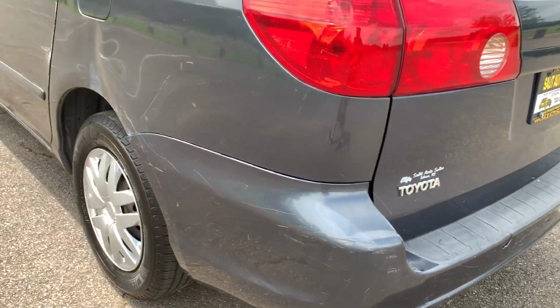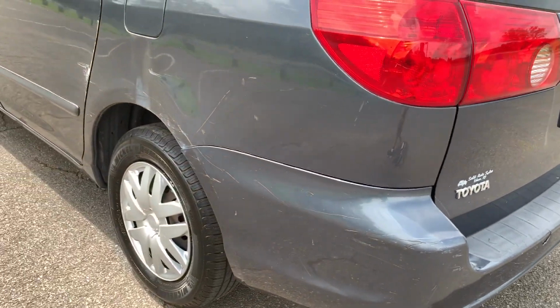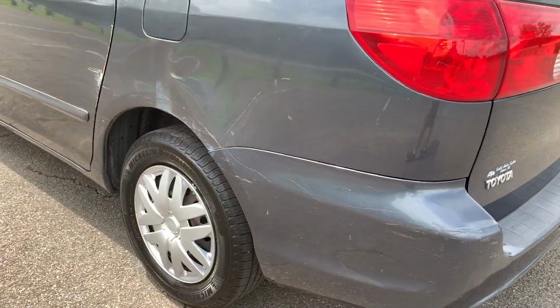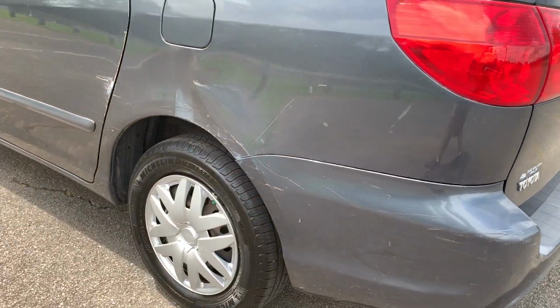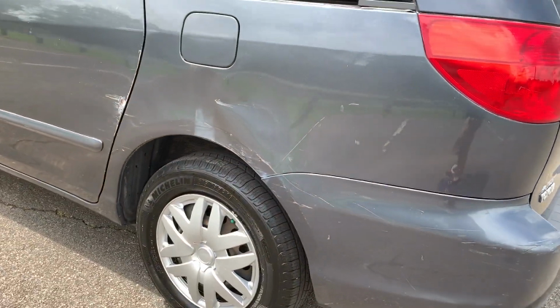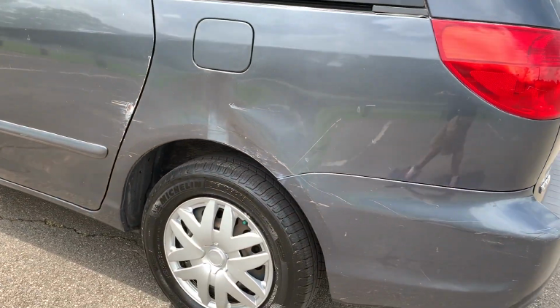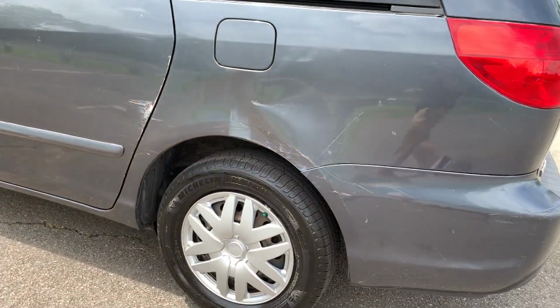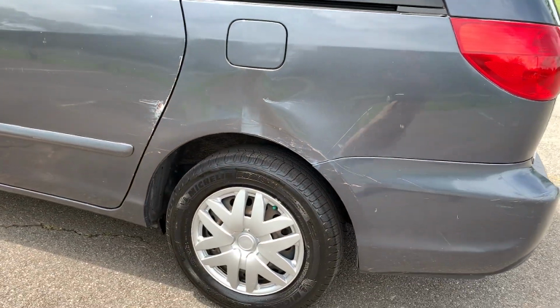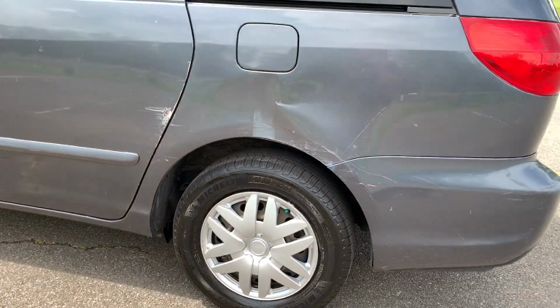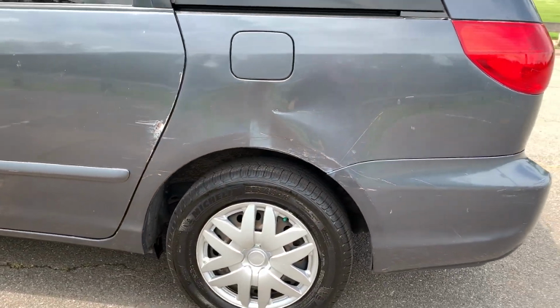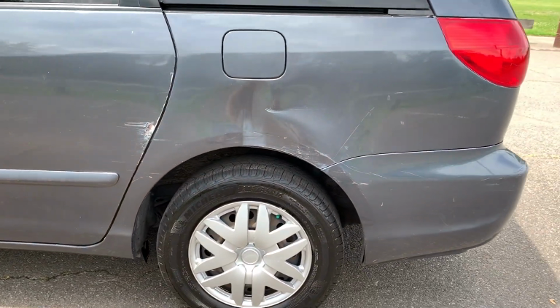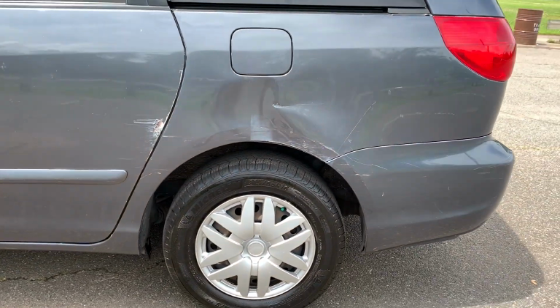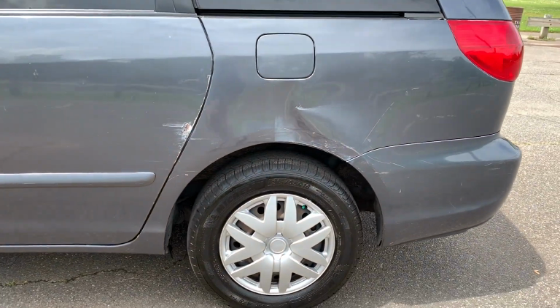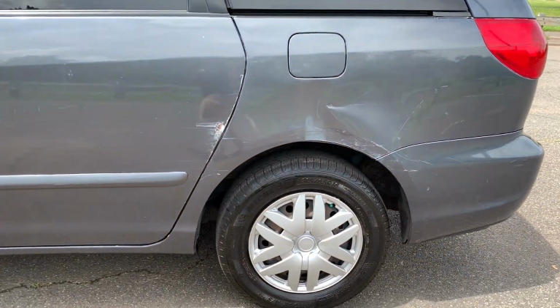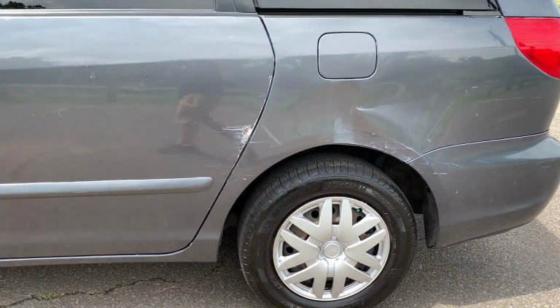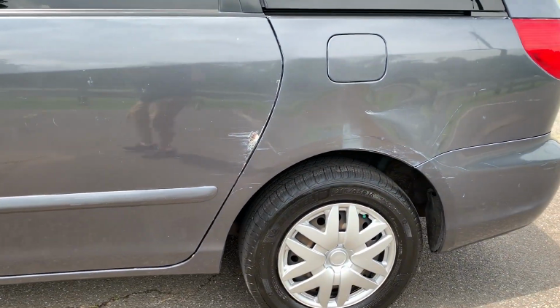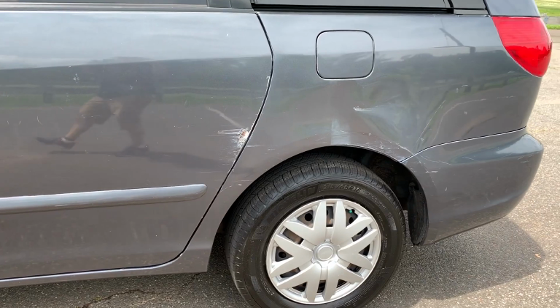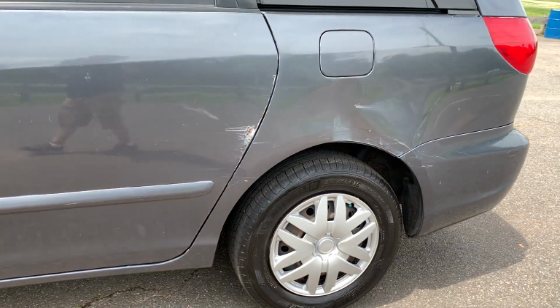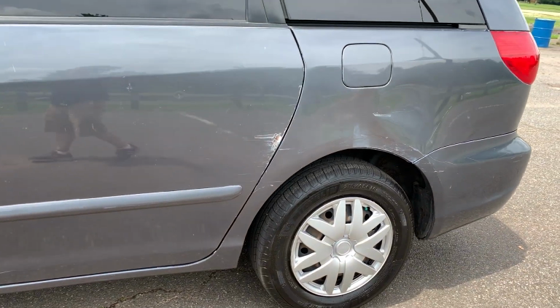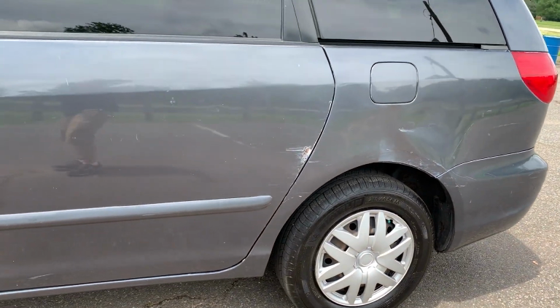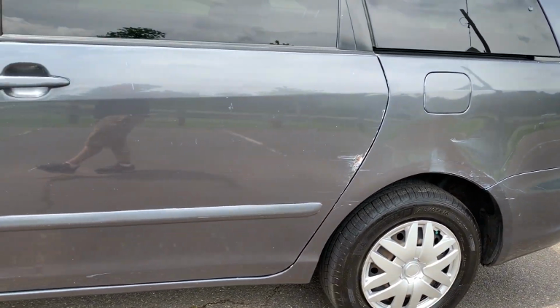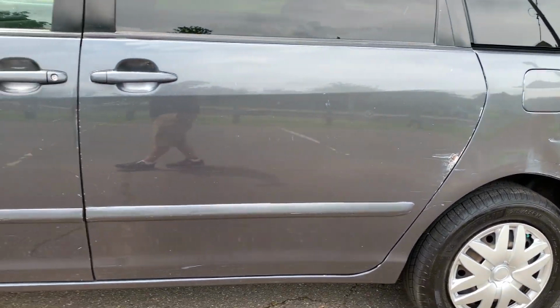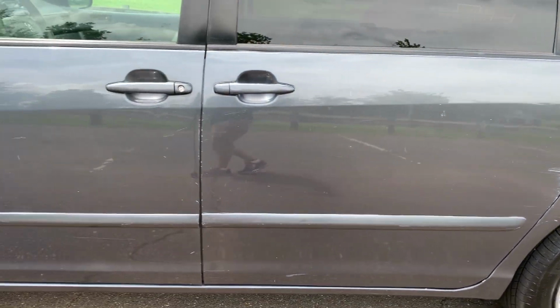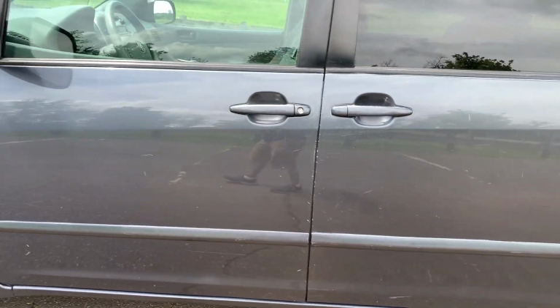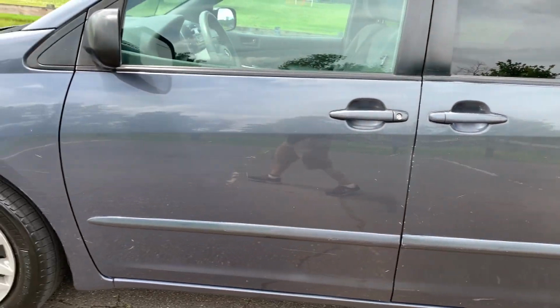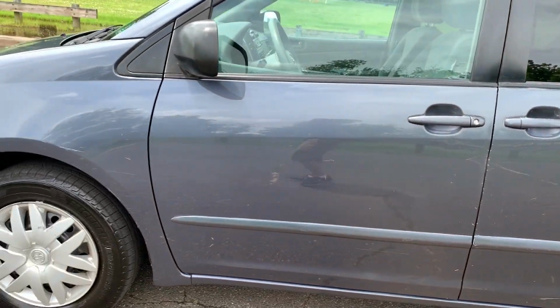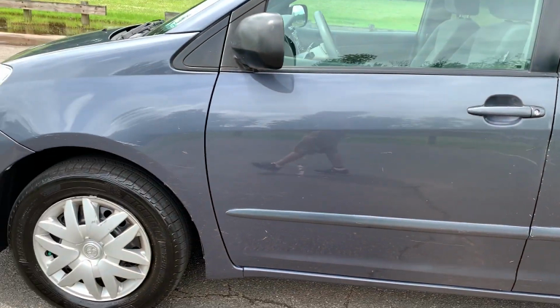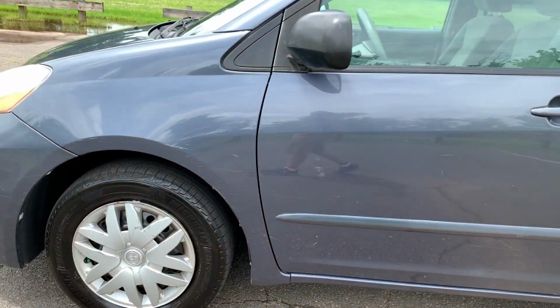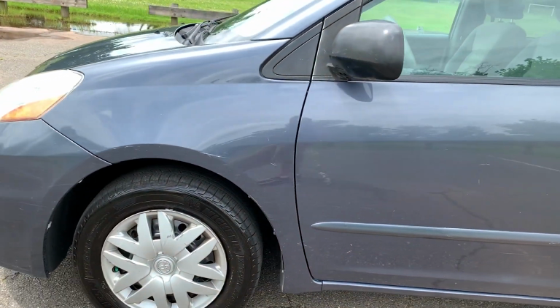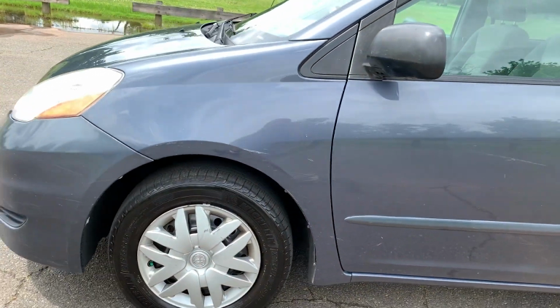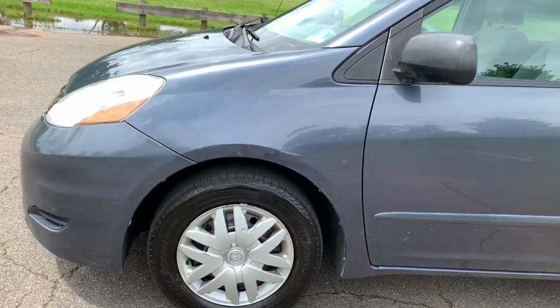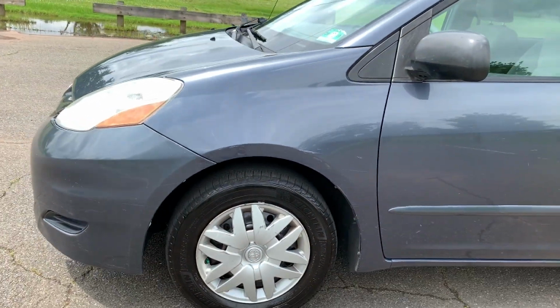The van runs and drives. Doesn't seem like there's any issues with the transmission or the engine. But just to reiterate, it's being sold as-traded with no warranty.